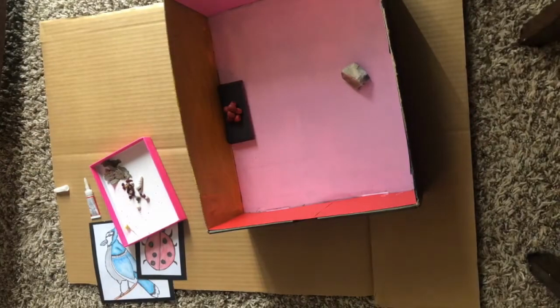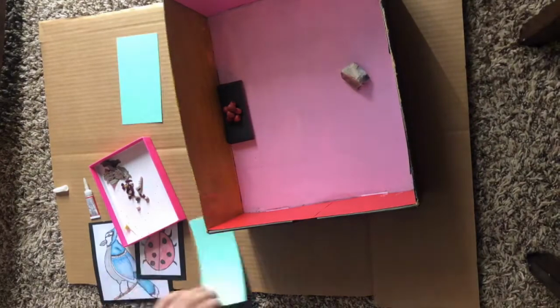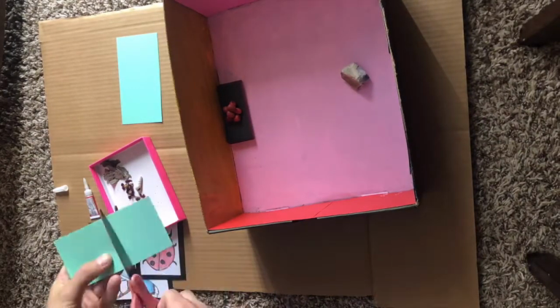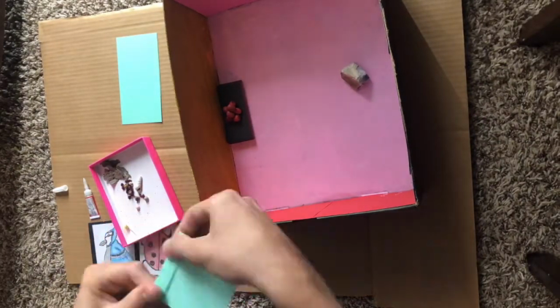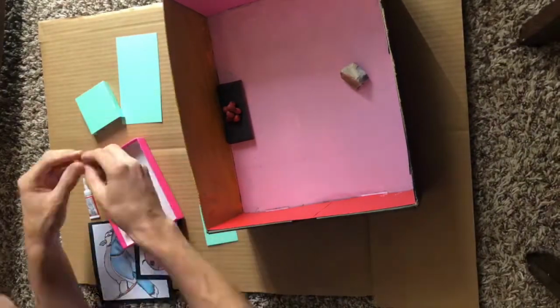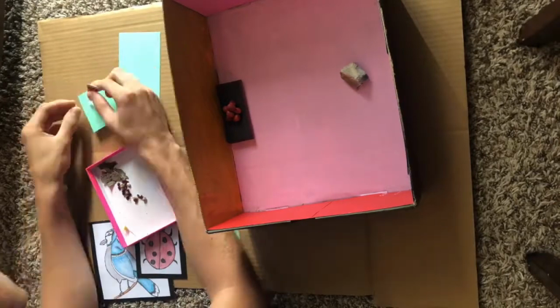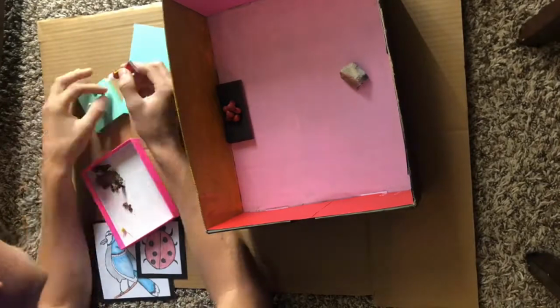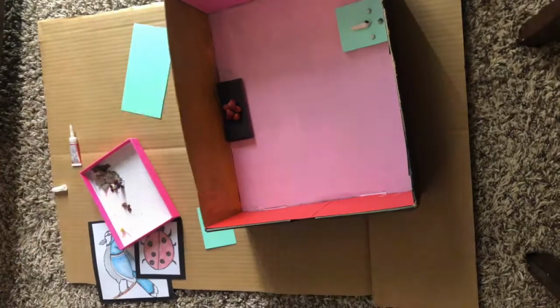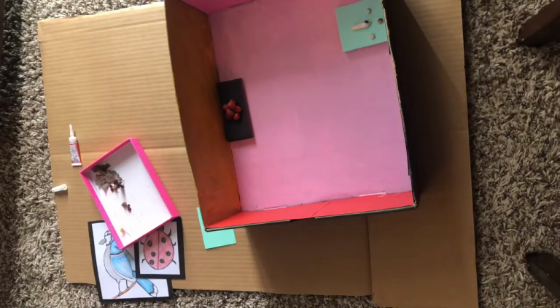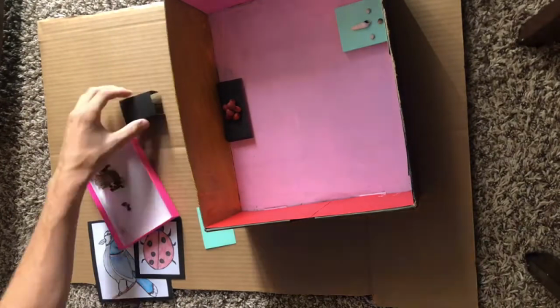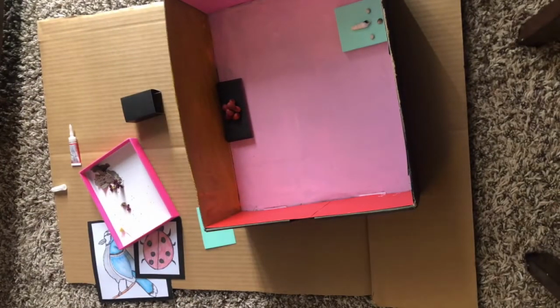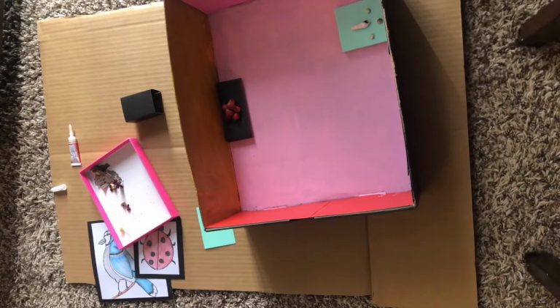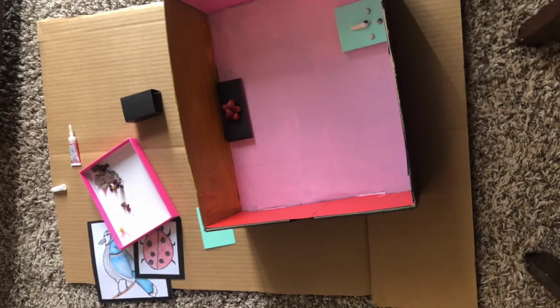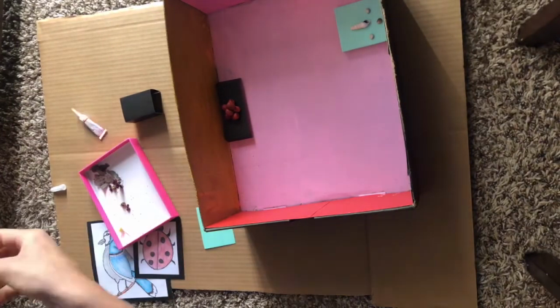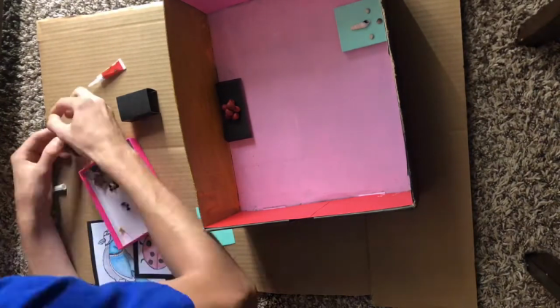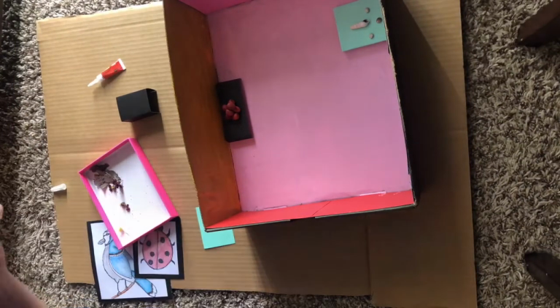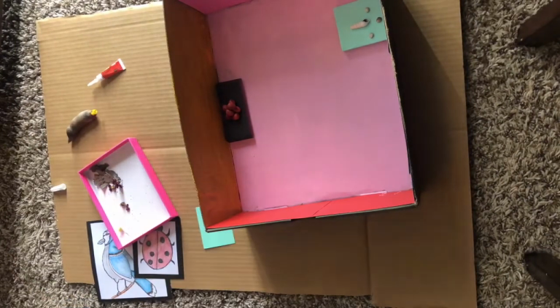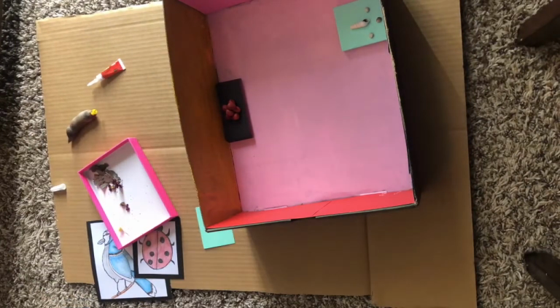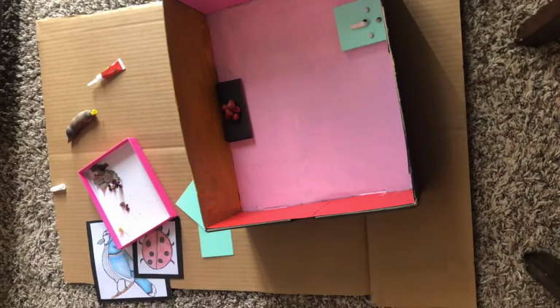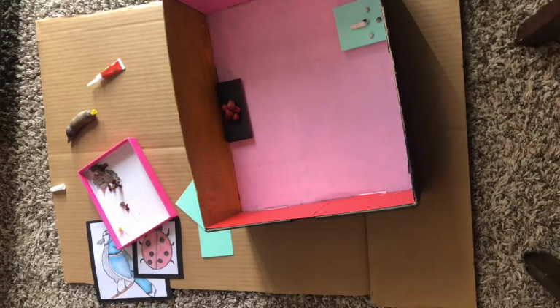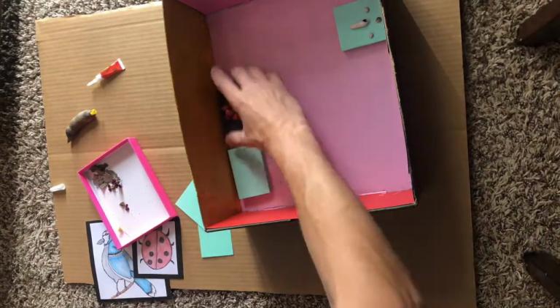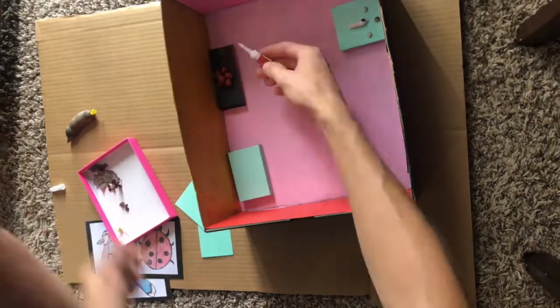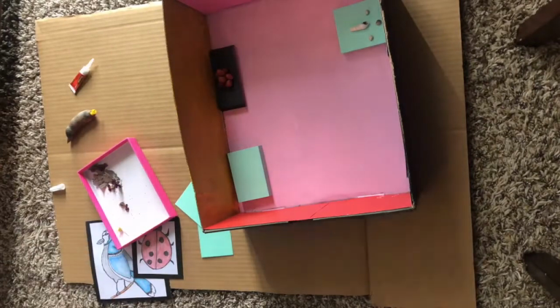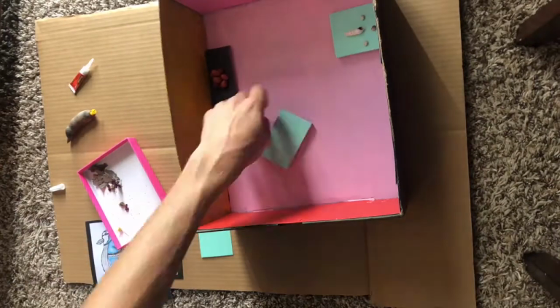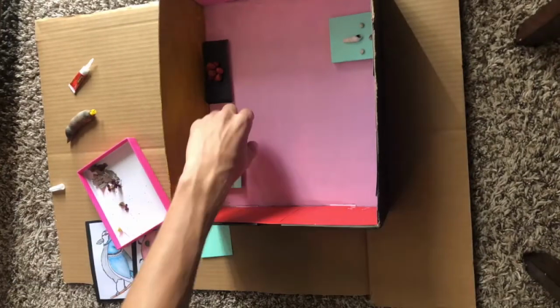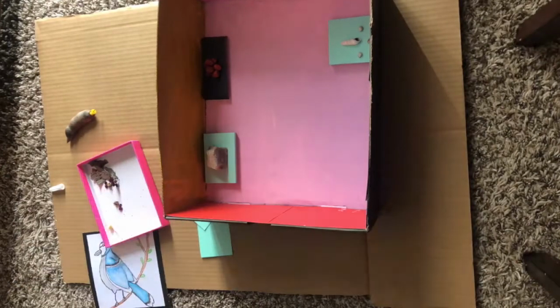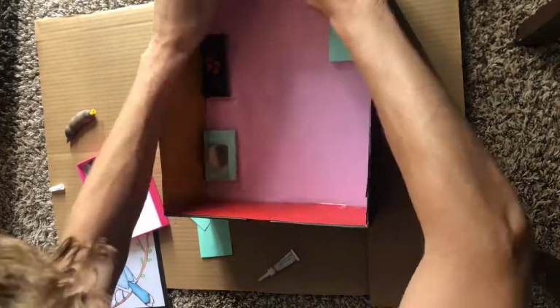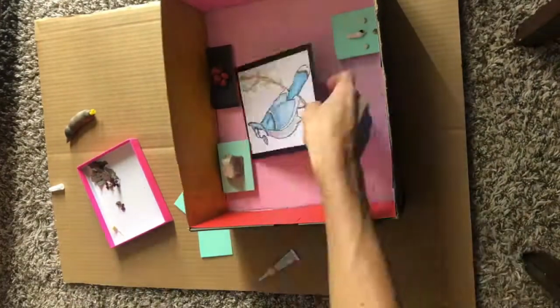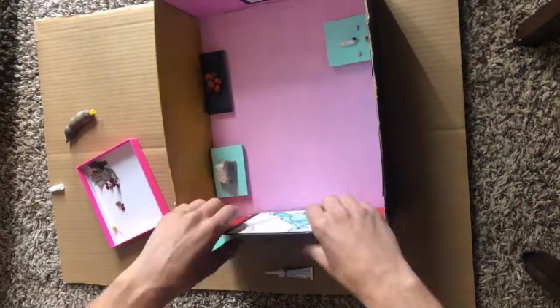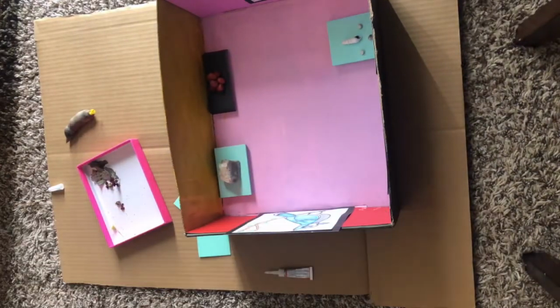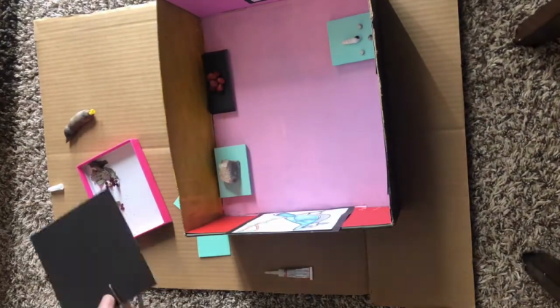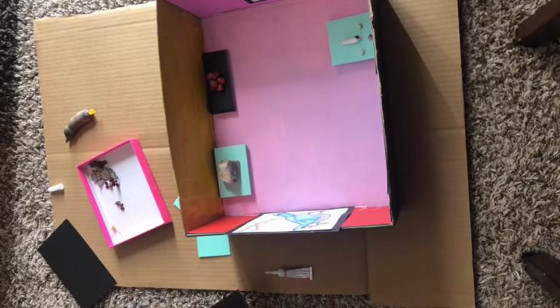Think about how an art gallery or a museum might look on the inside — what might be on the walls, and what is in the middle of the room. If you're stuck on what a museum this small might look like, look at the examples mentioned at the beginning.